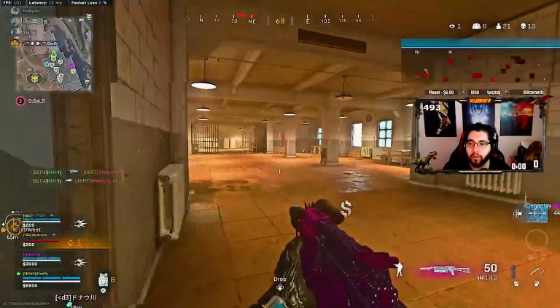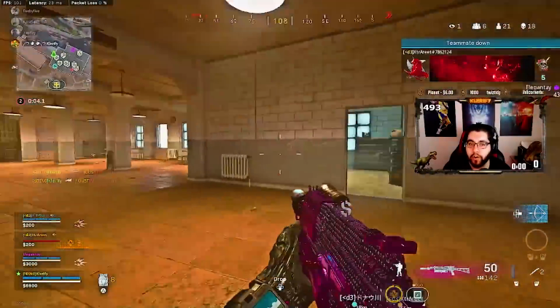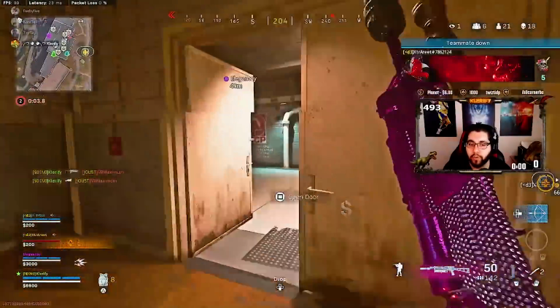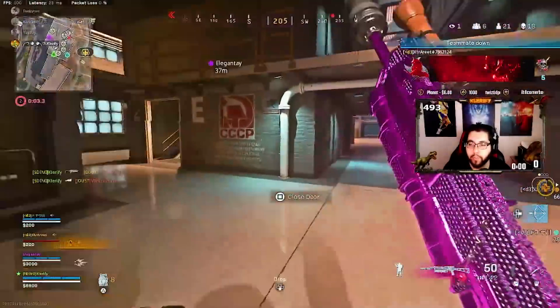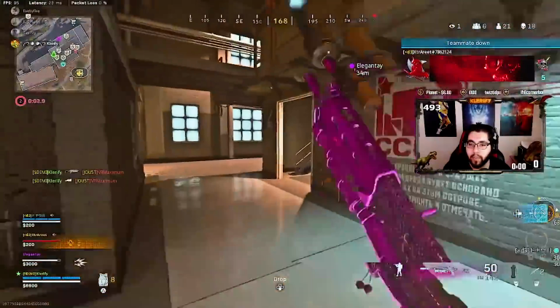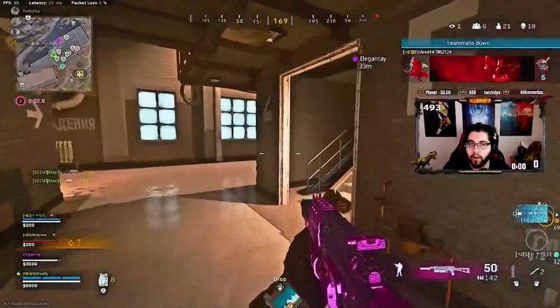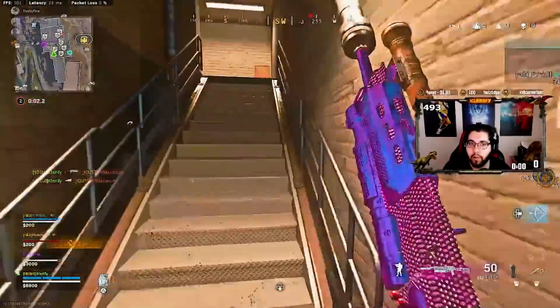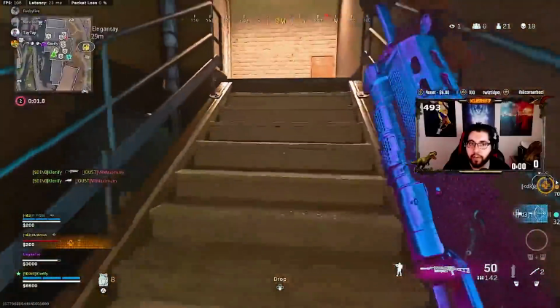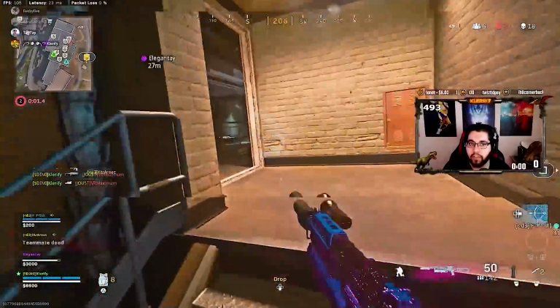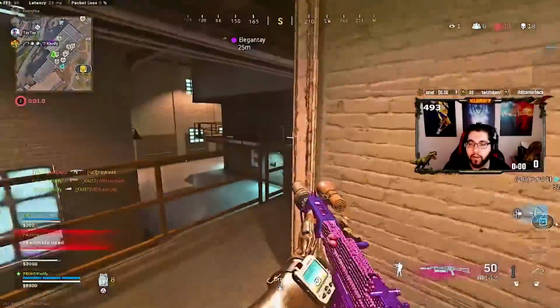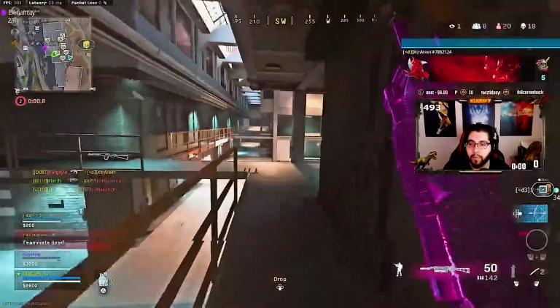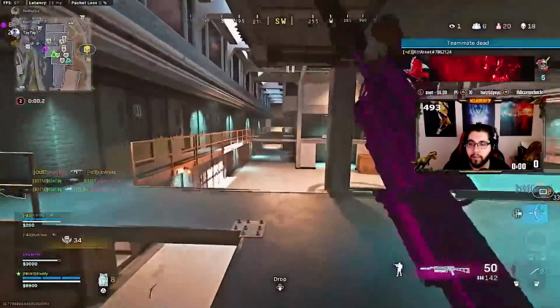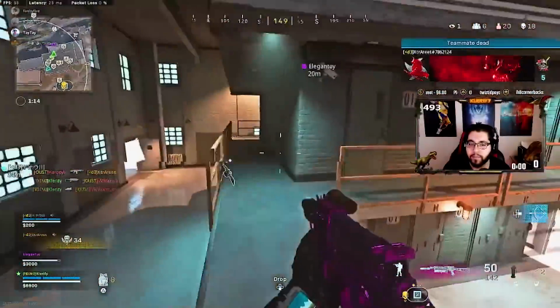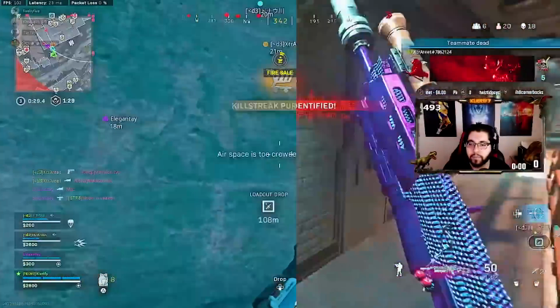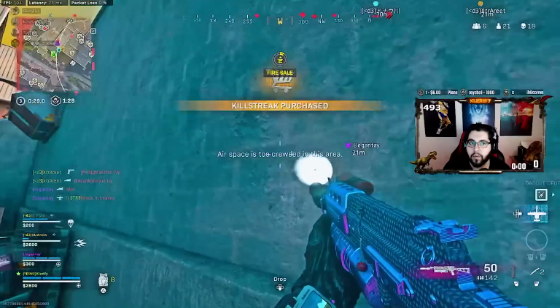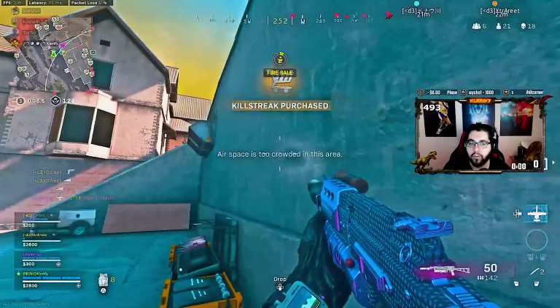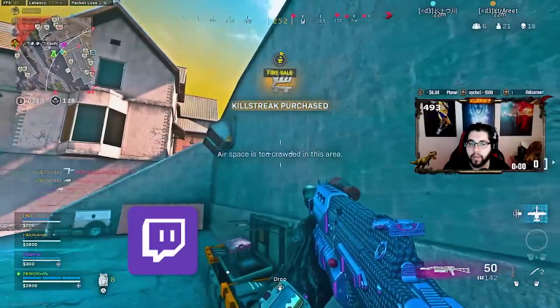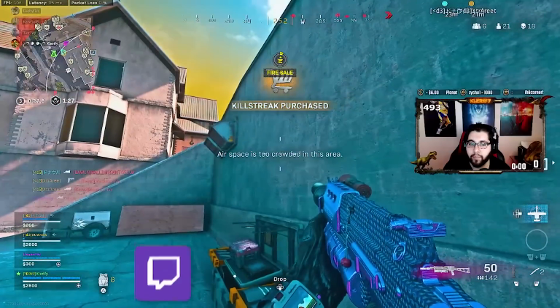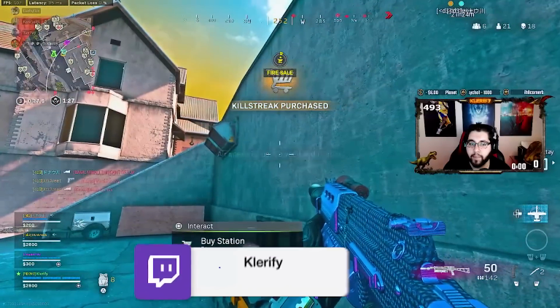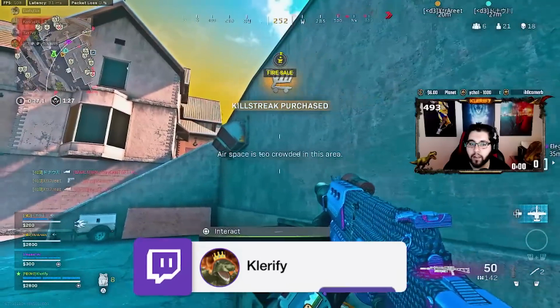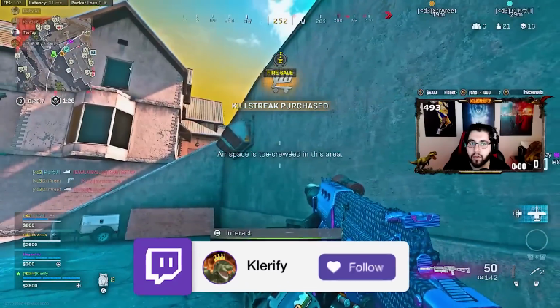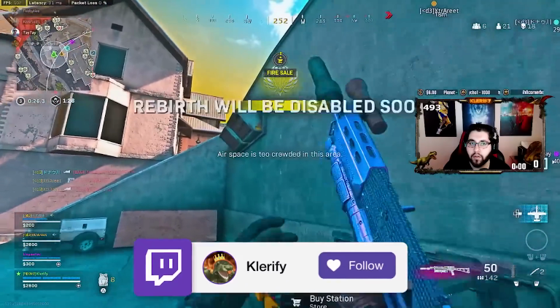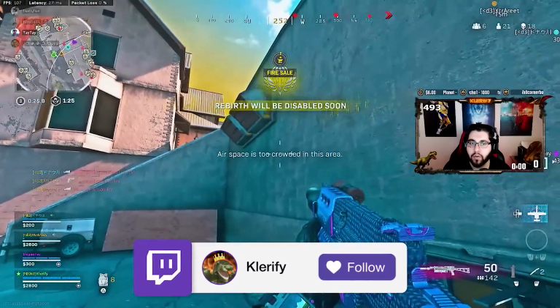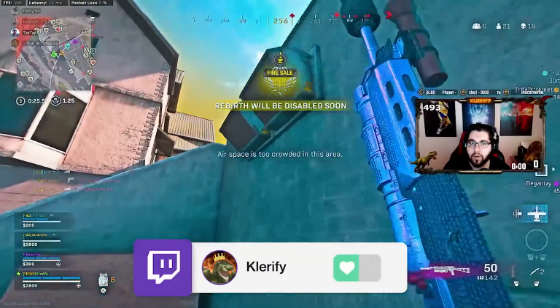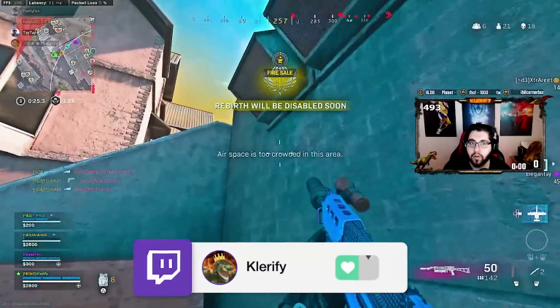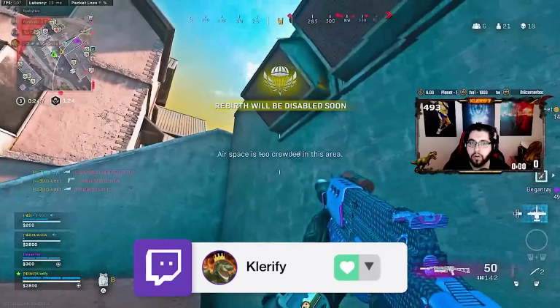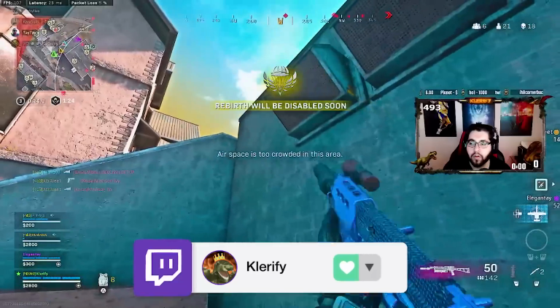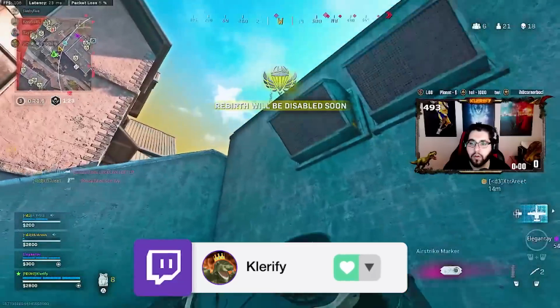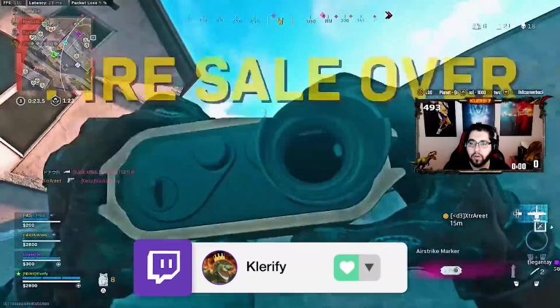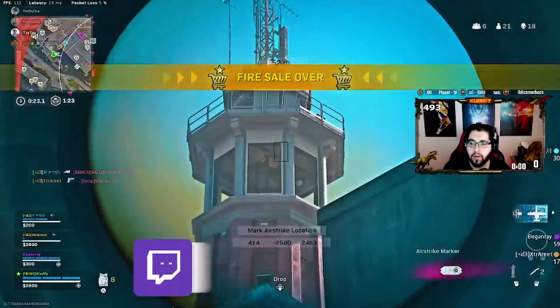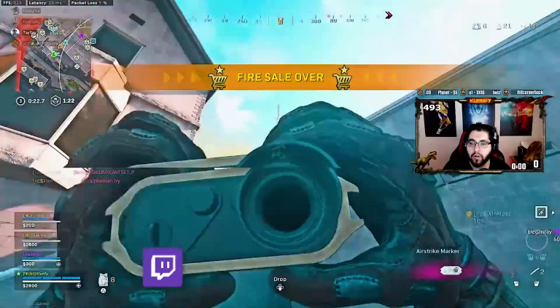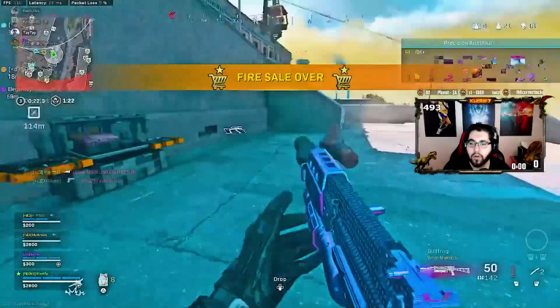Right underneath you — three of them. I'm getting the fuck out of that side. I'm dead. I'm getting sniped. Would you knock that guy? The roof. I thirsted one on the tower. There's still one on the tower.